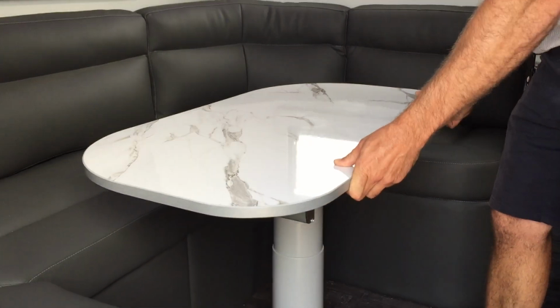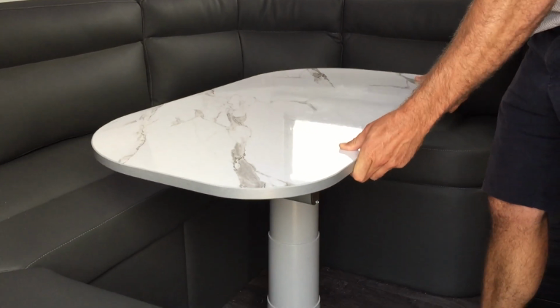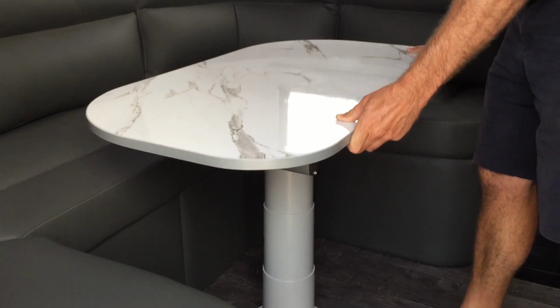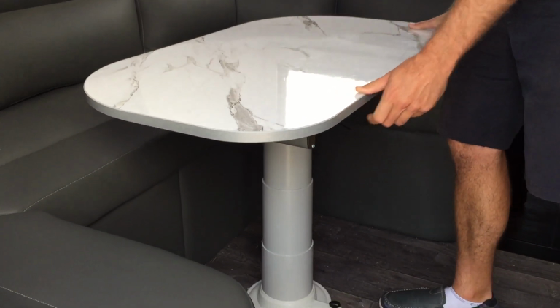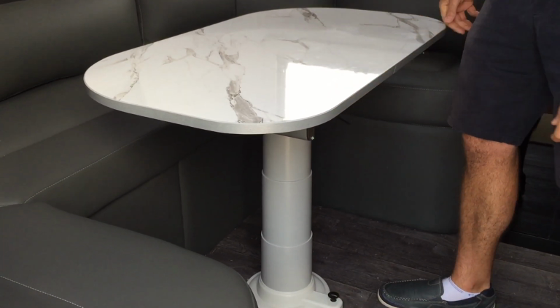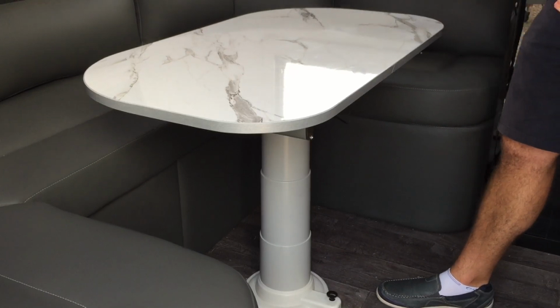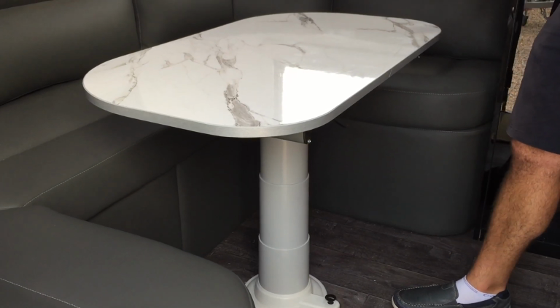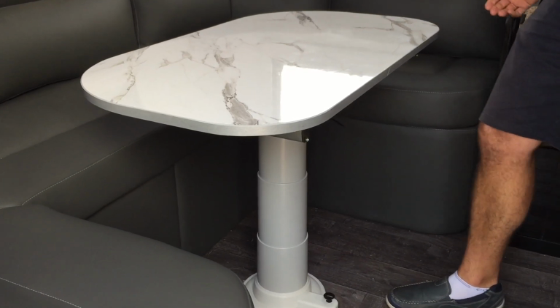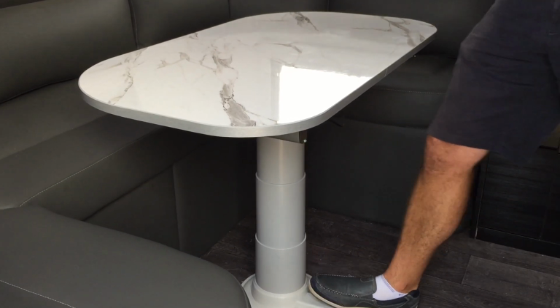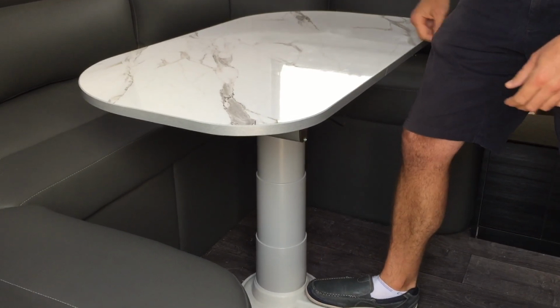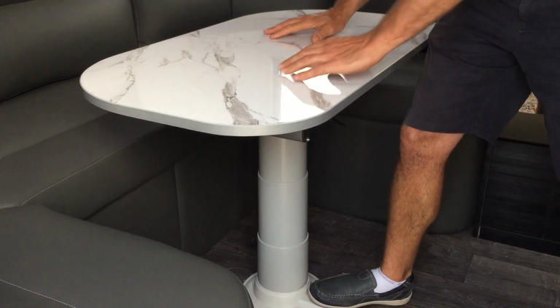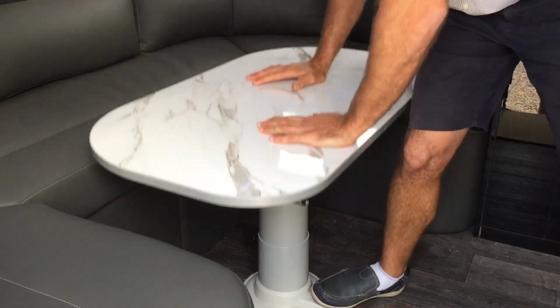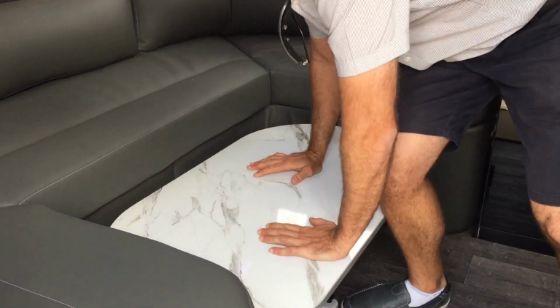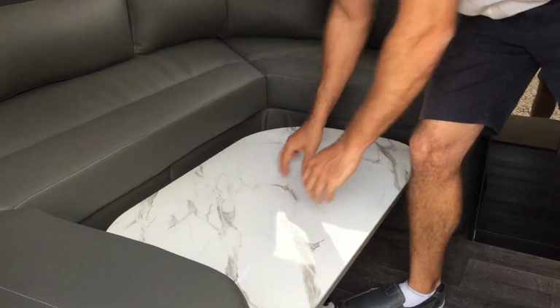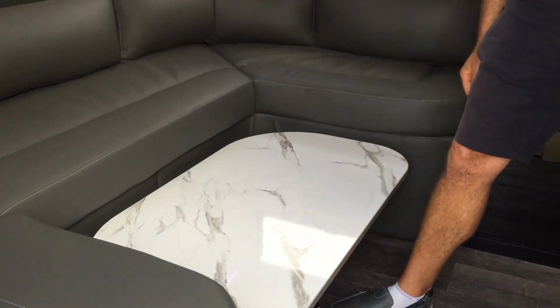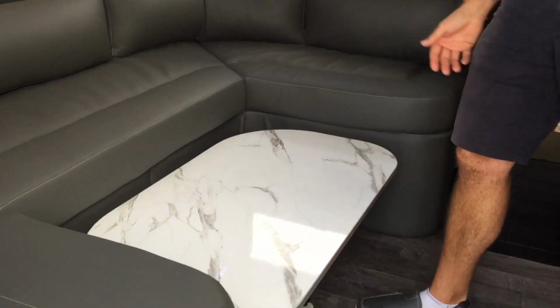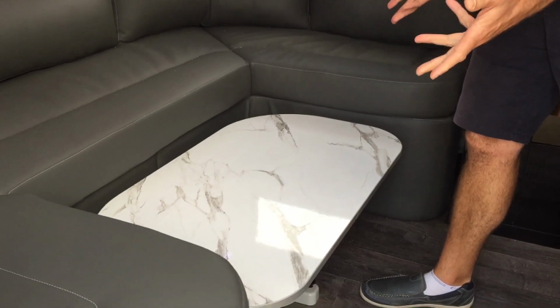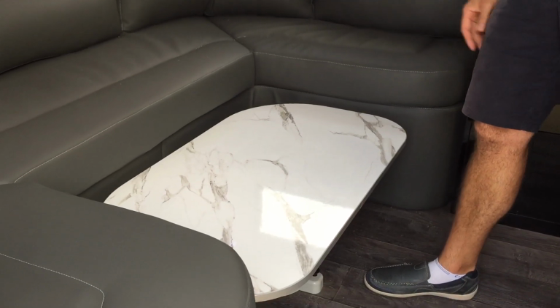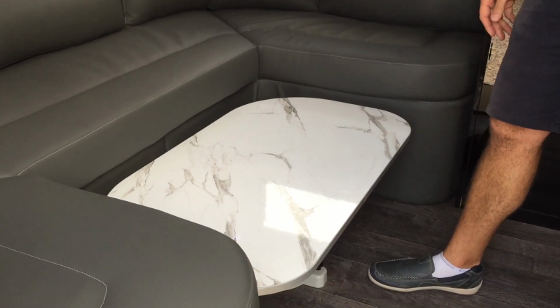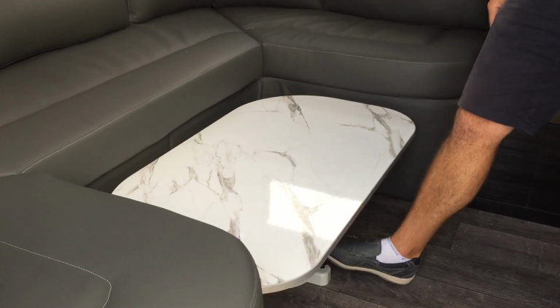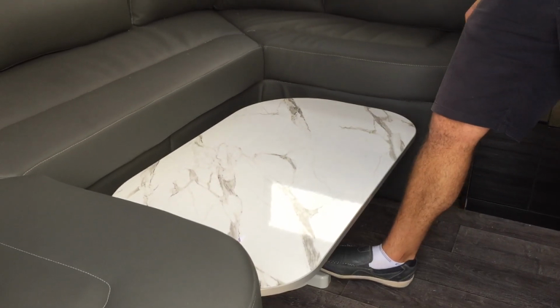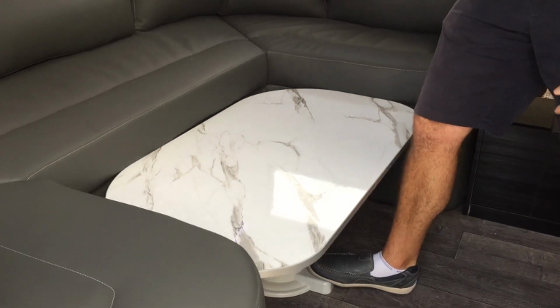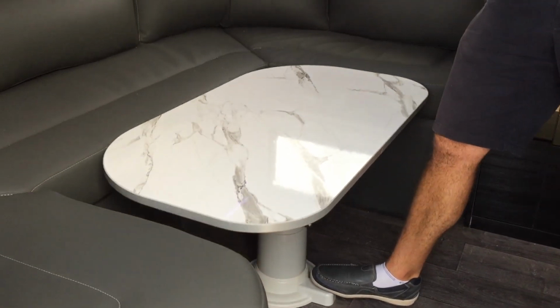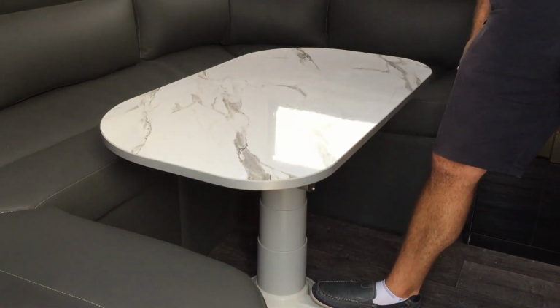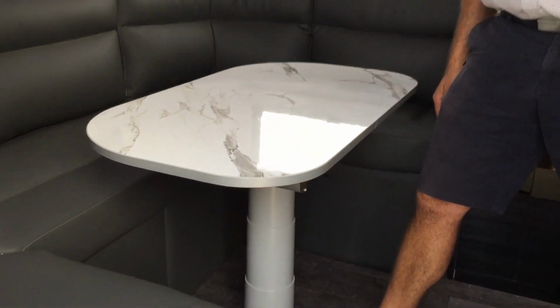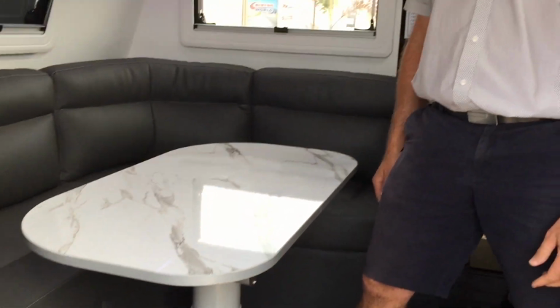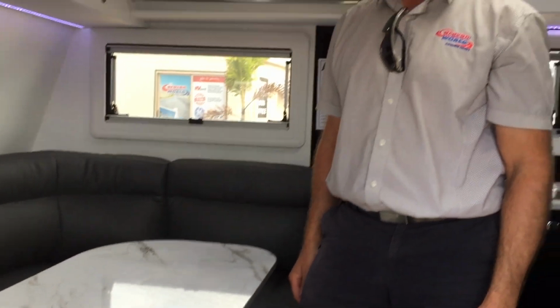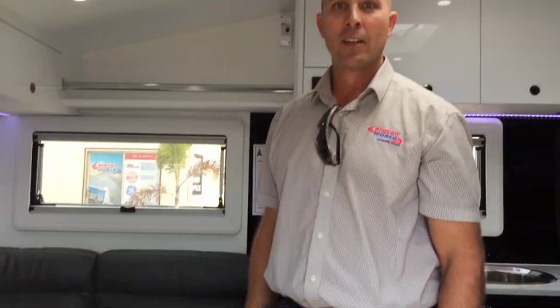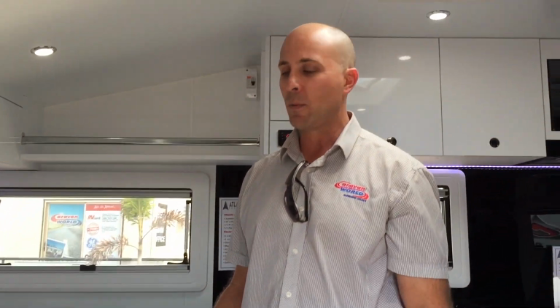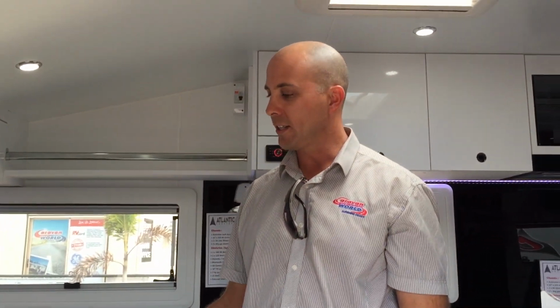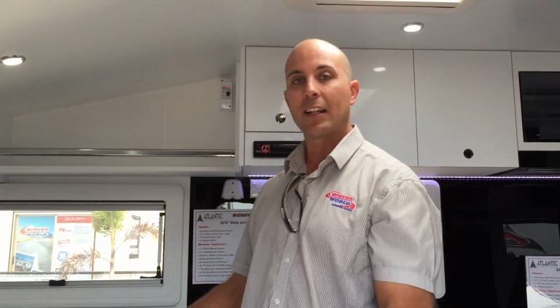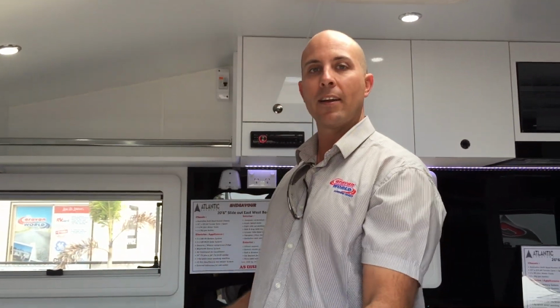The beauty of those with a club lounge is if you do want to make it into a bed: foot on the lever, down she goes, put your cushion on, and when you're finished, hit the button and the gas struts take it up nice and slowly.